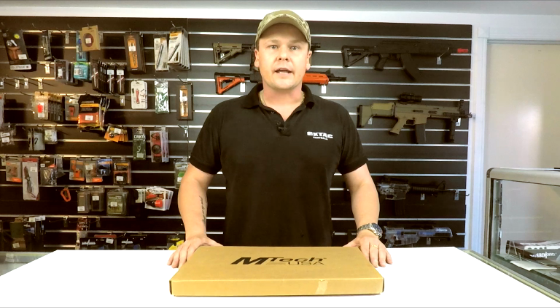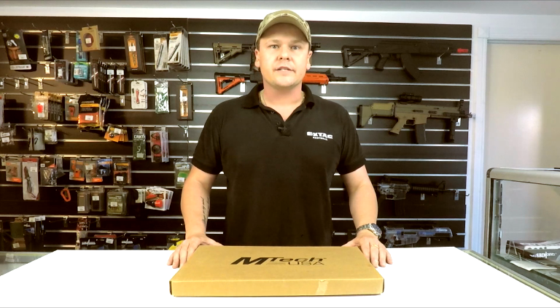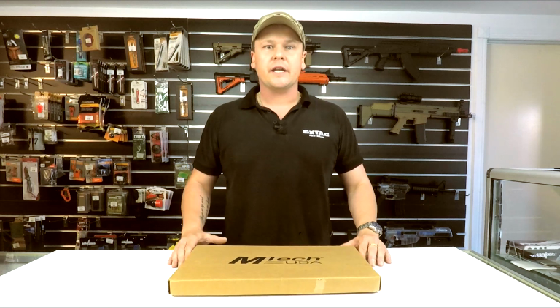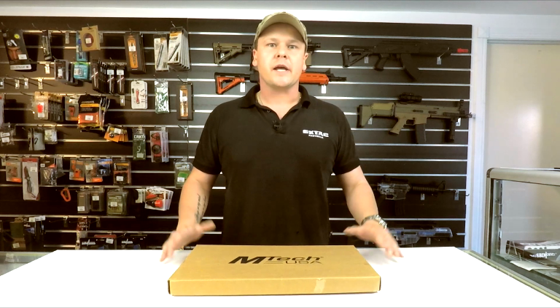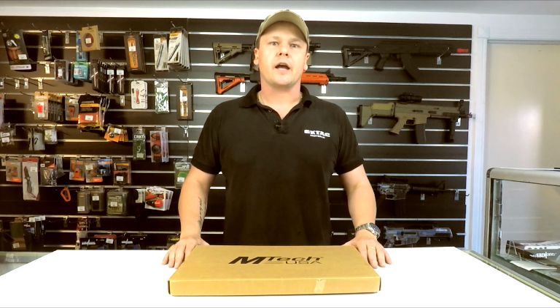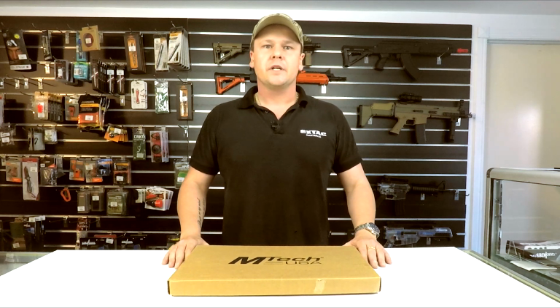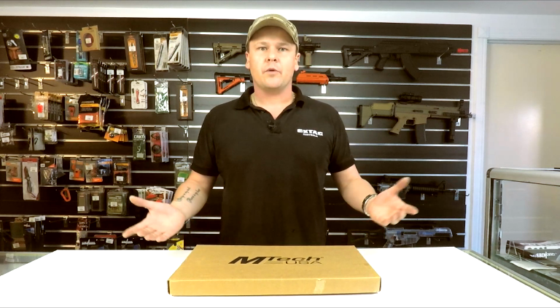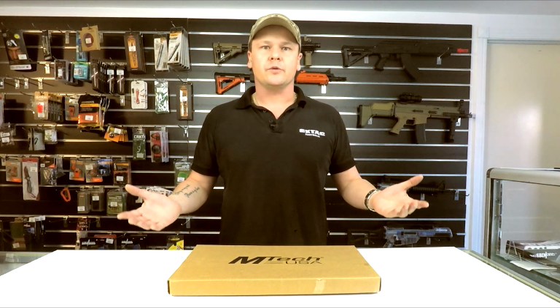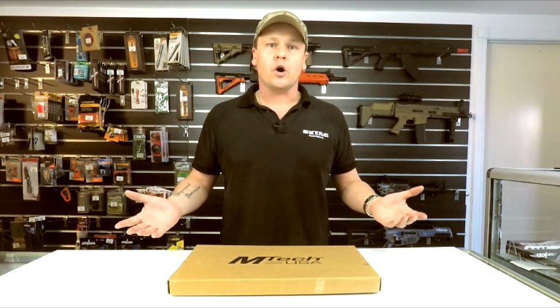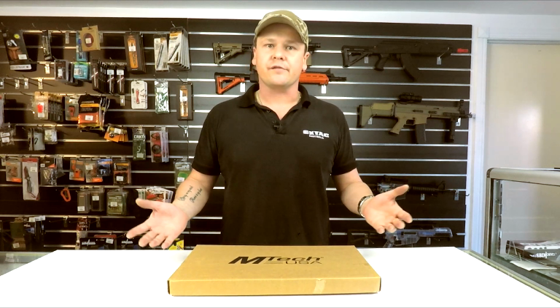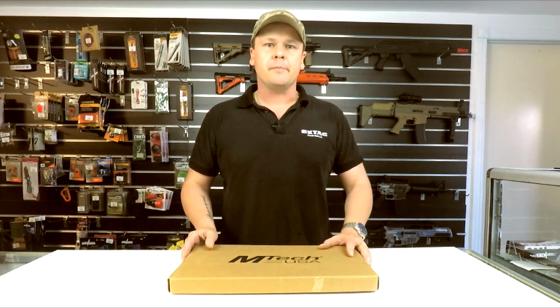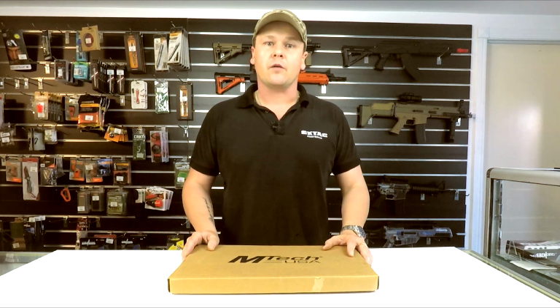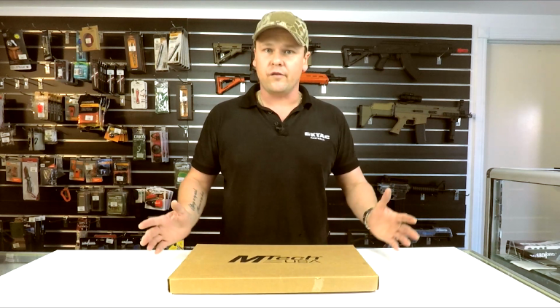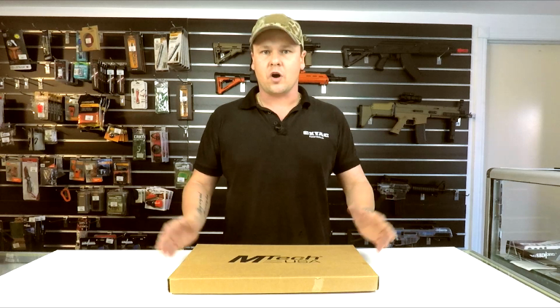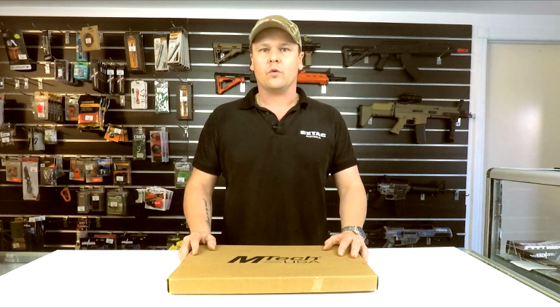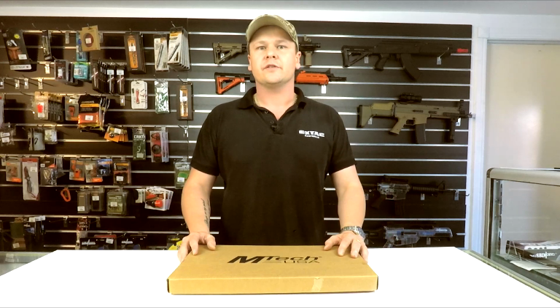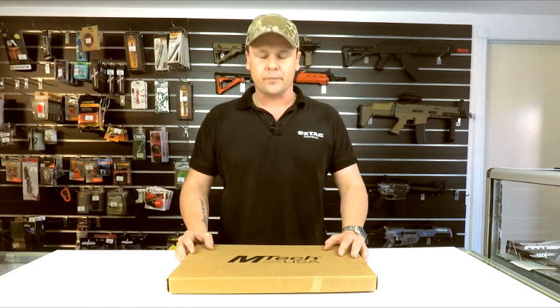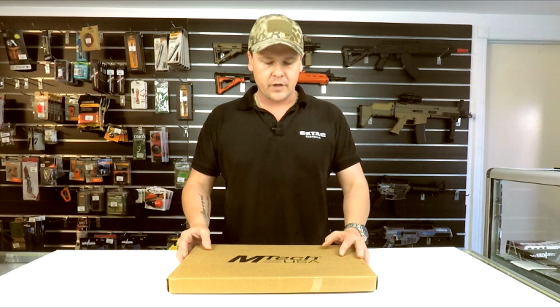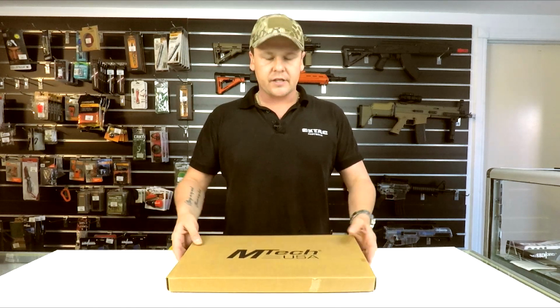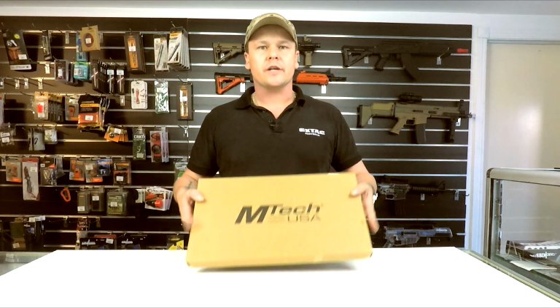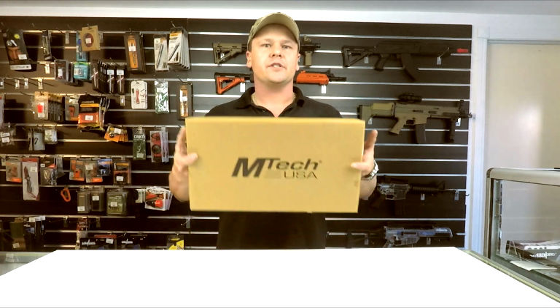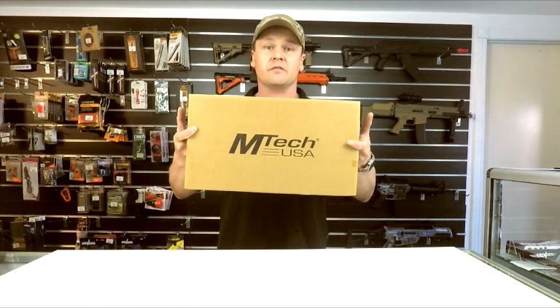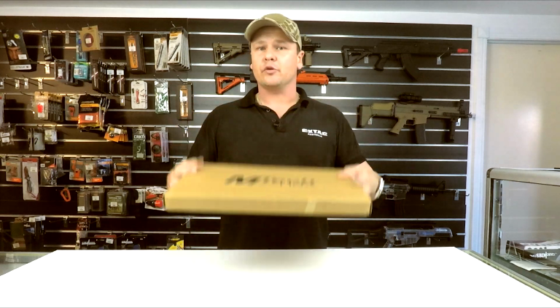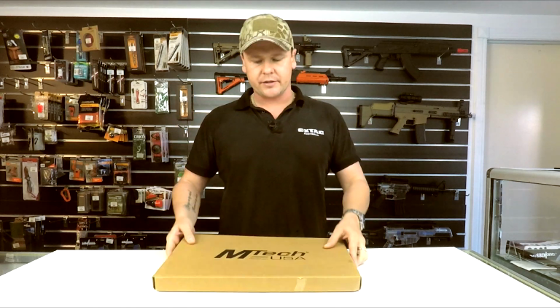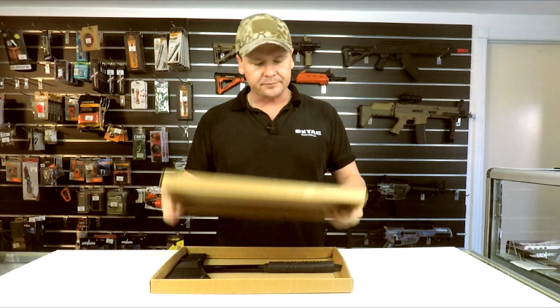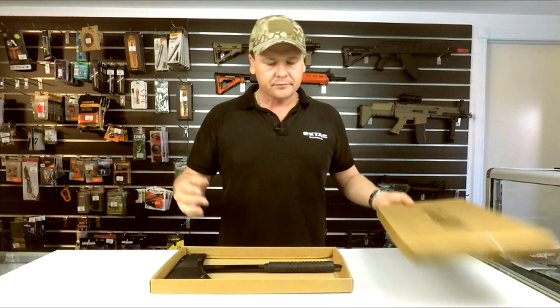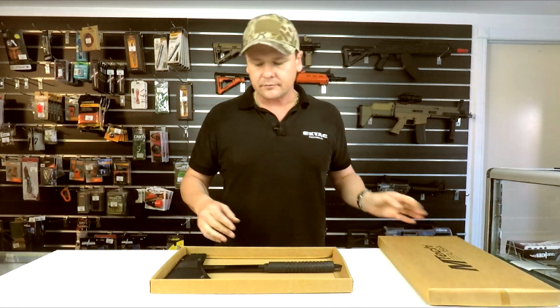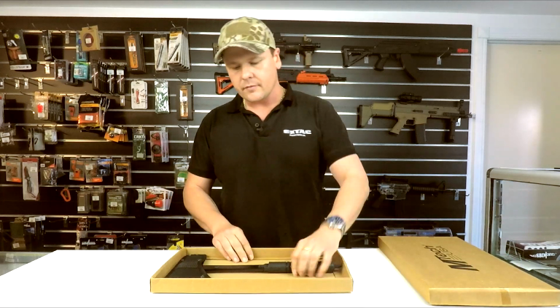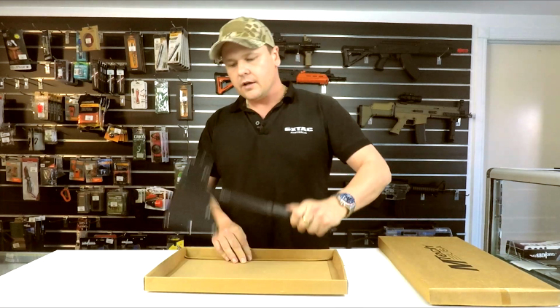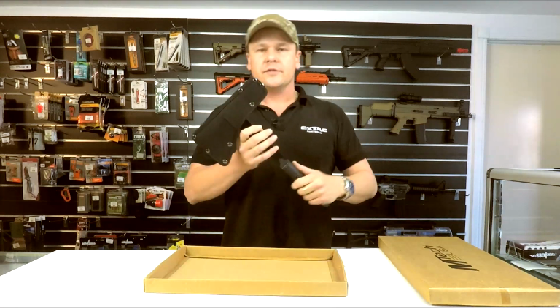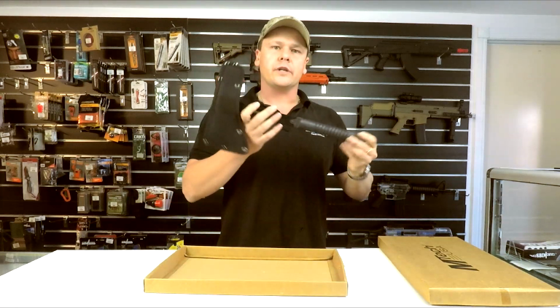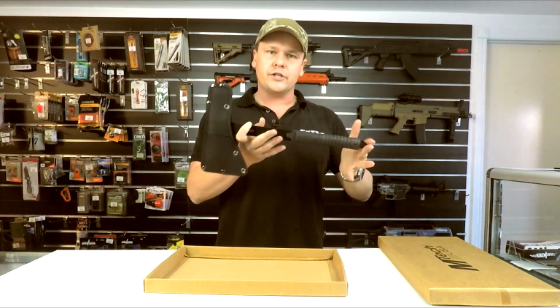G'day guys, it's Matt here from X-Stack. Today we're going to do an unboxing for the M-Tech Warfighter Tomahawk we have in store. These guys come in just a cardboard box. Here's the hawk in question.